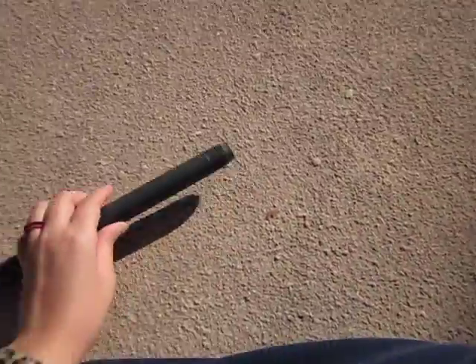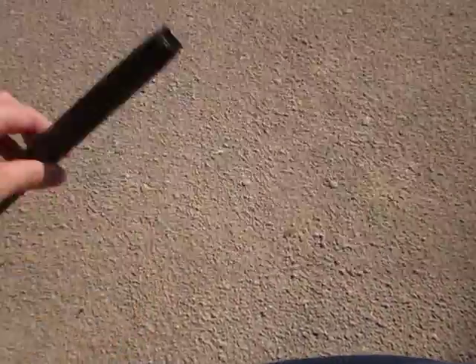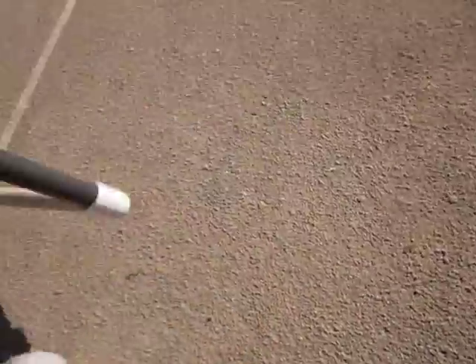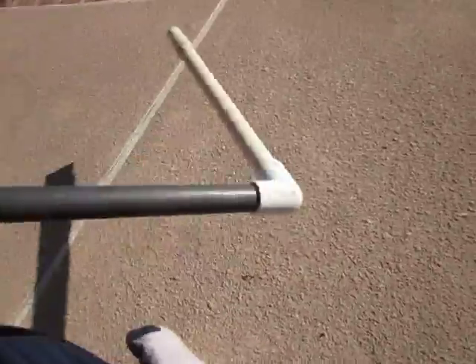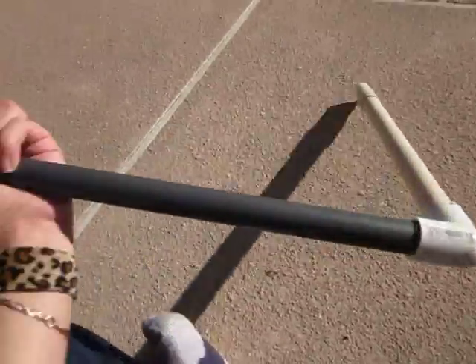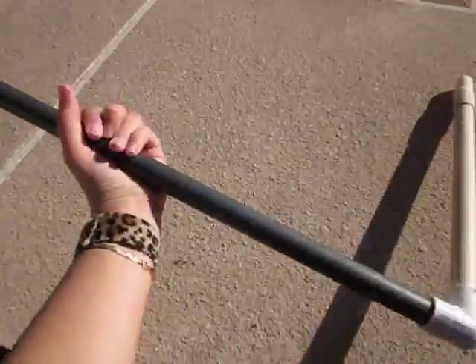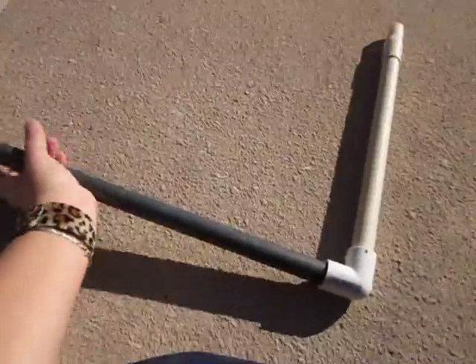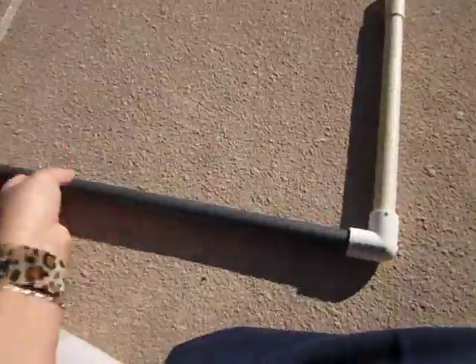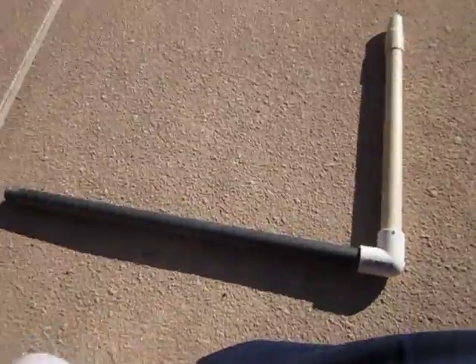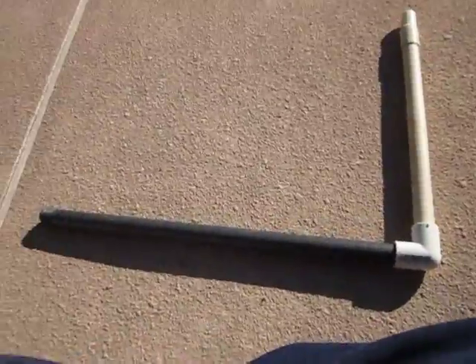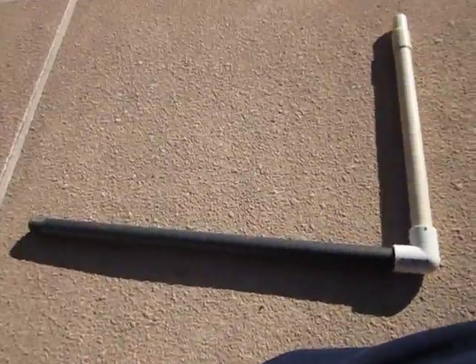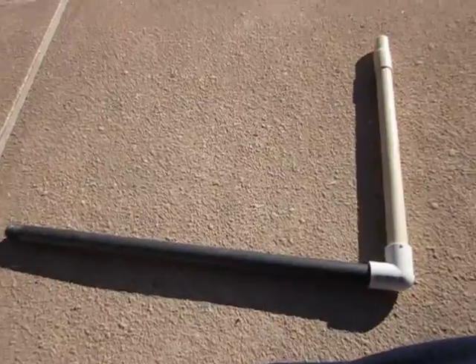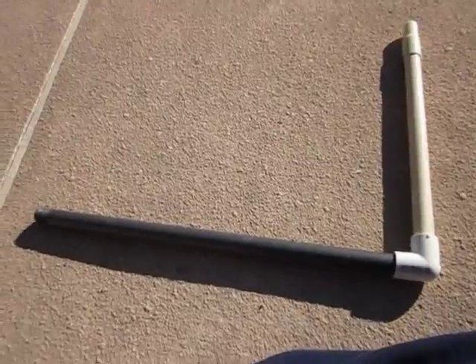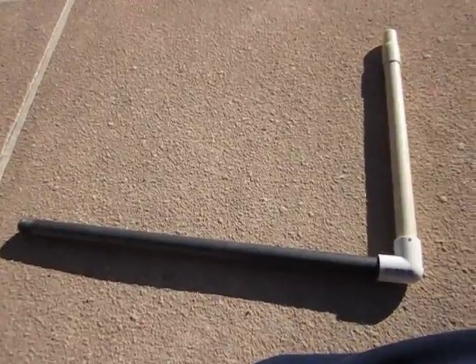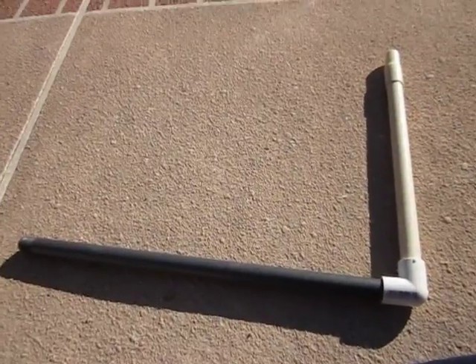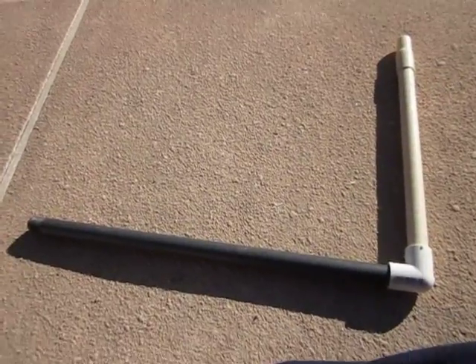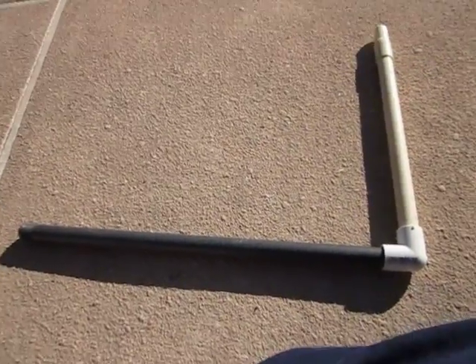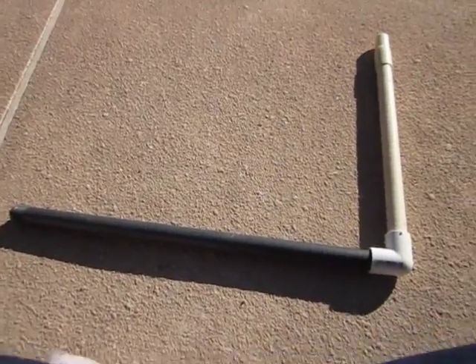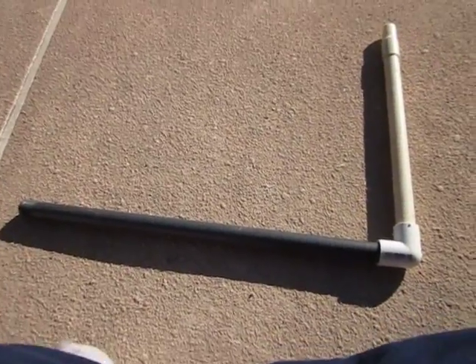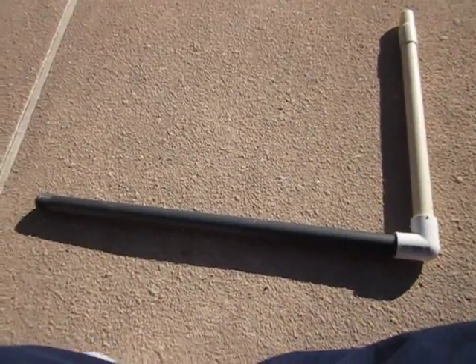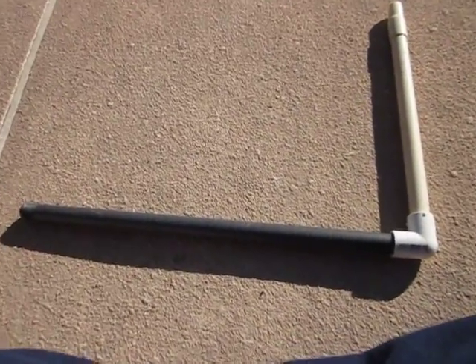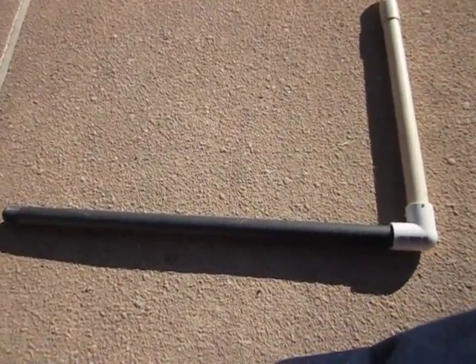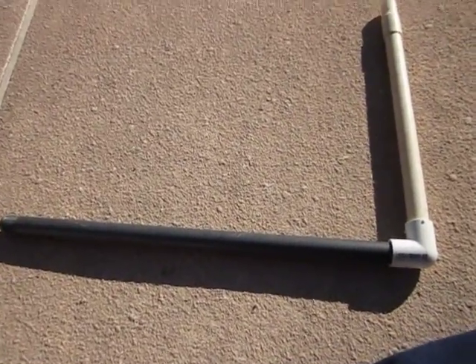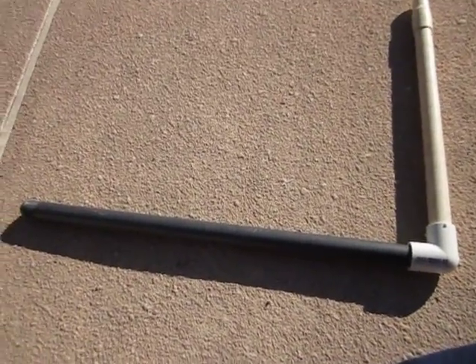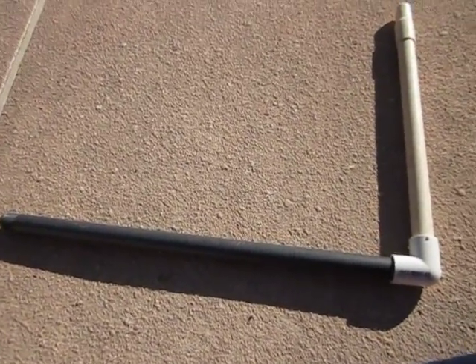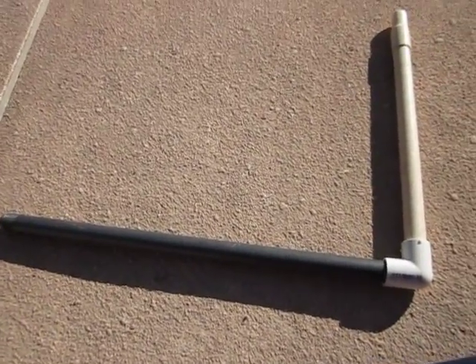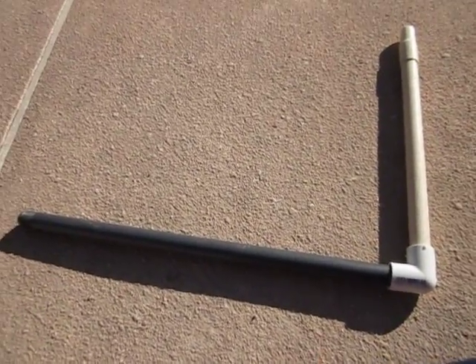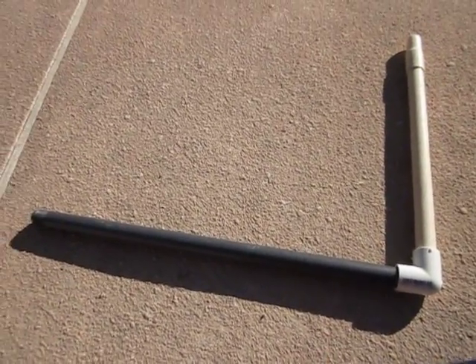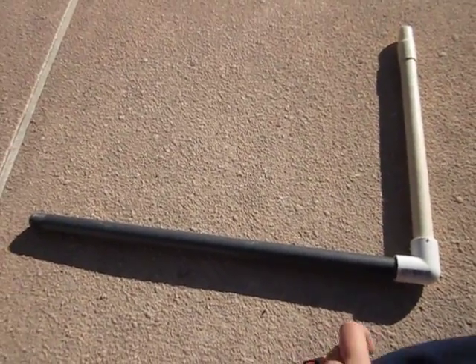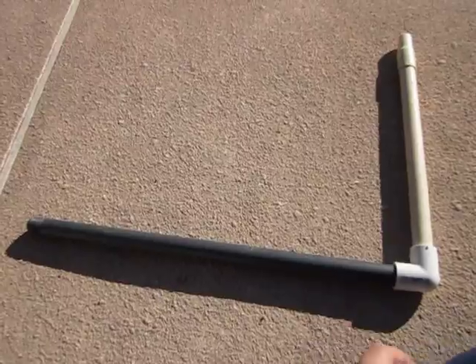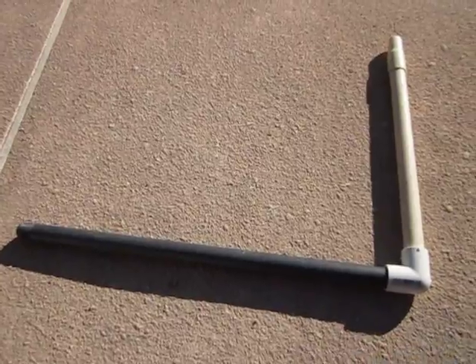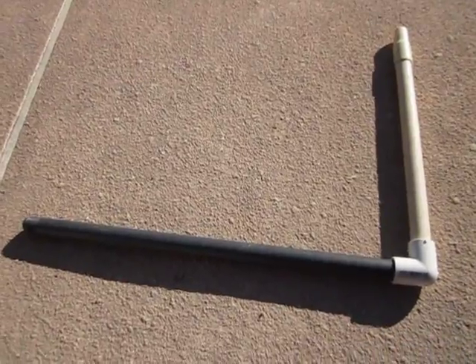So that's all you need to make a simple rocket shooter. Thanks — comment and I'll post some more videos on how to make things.